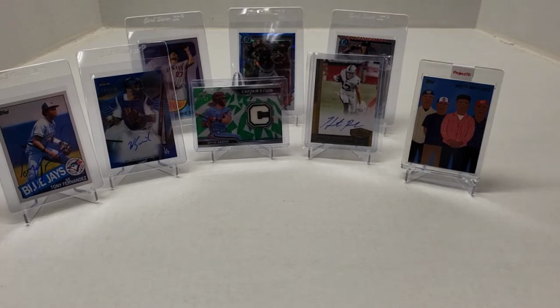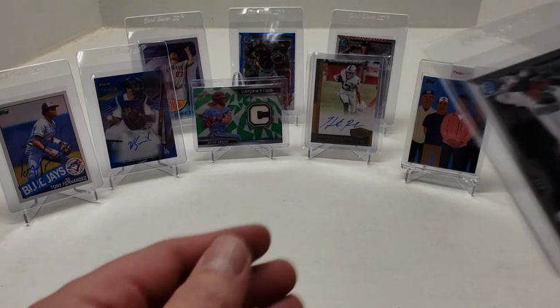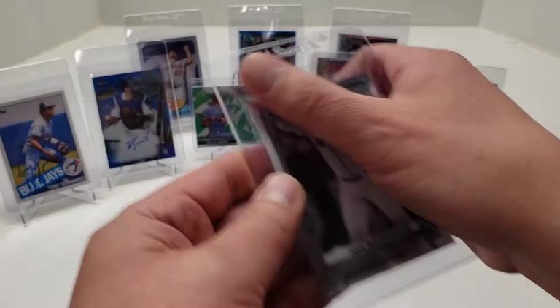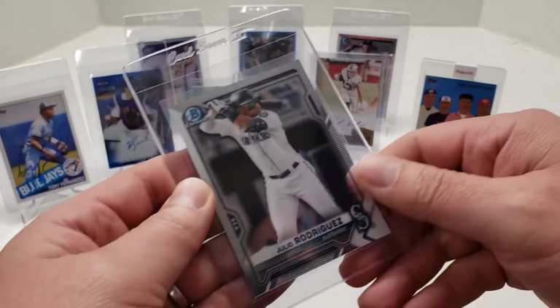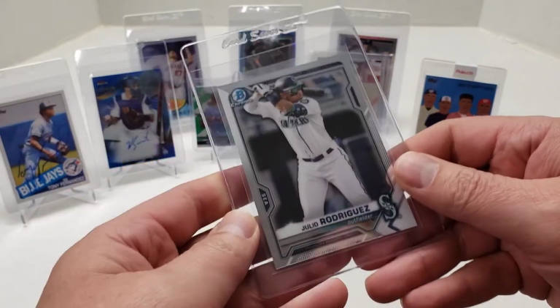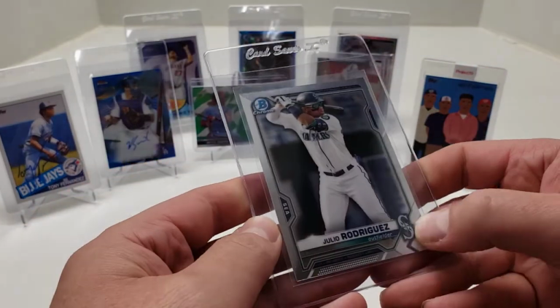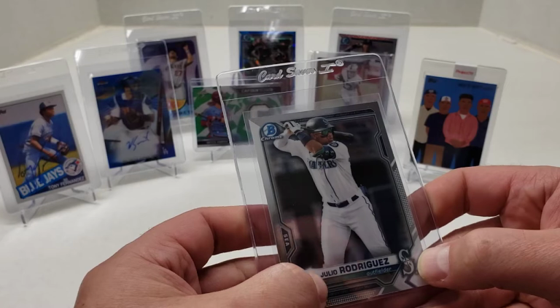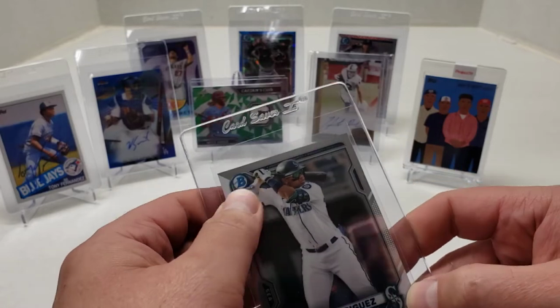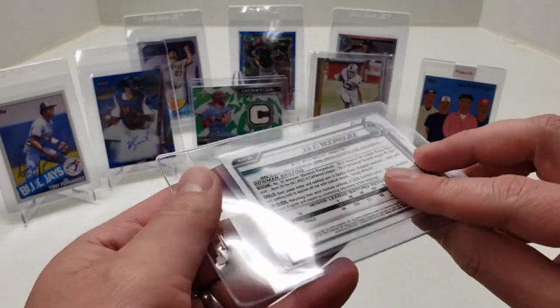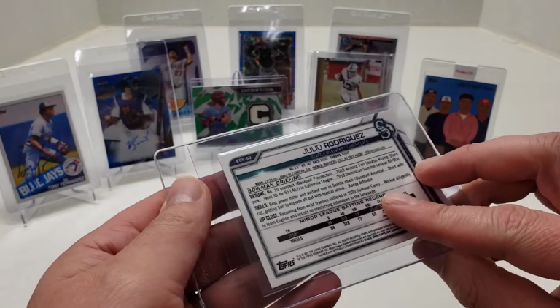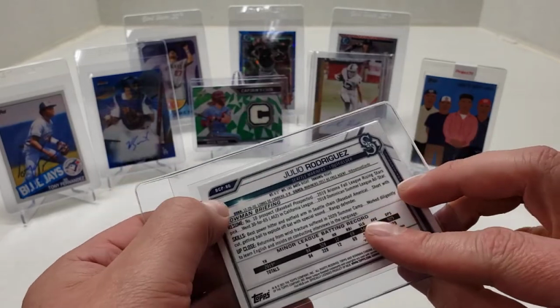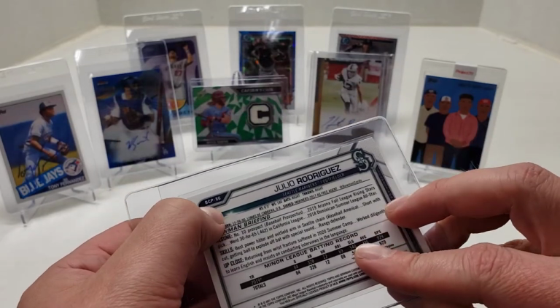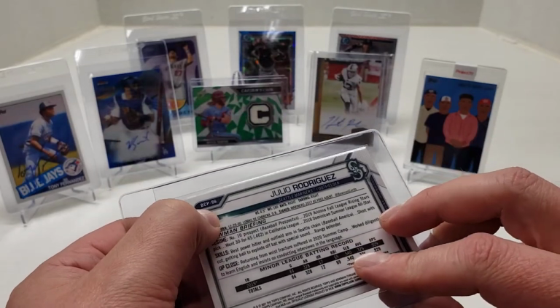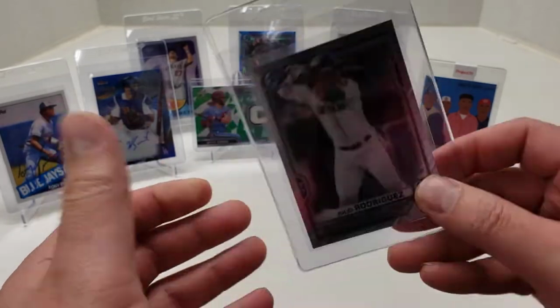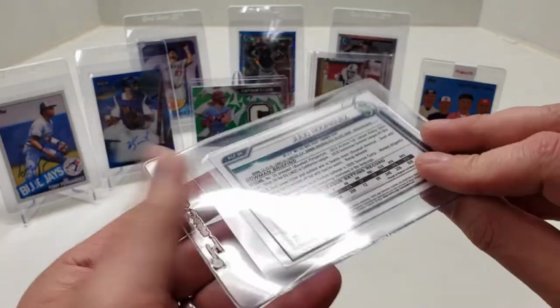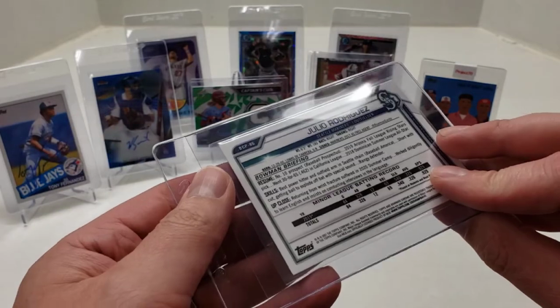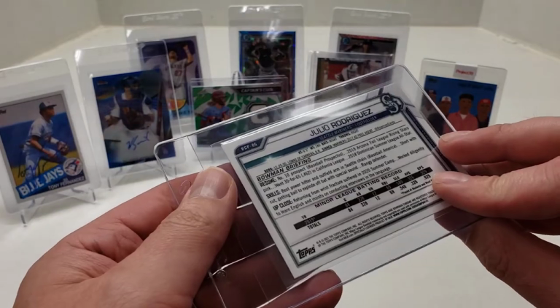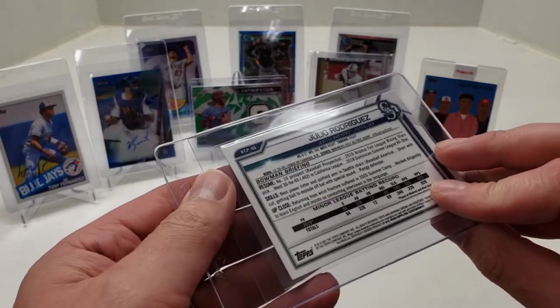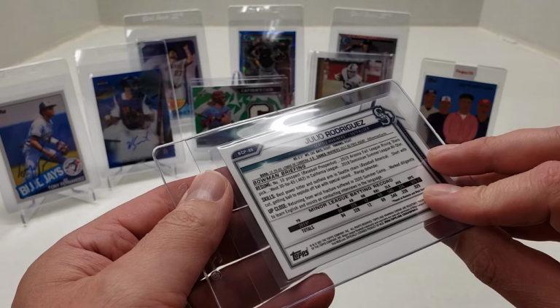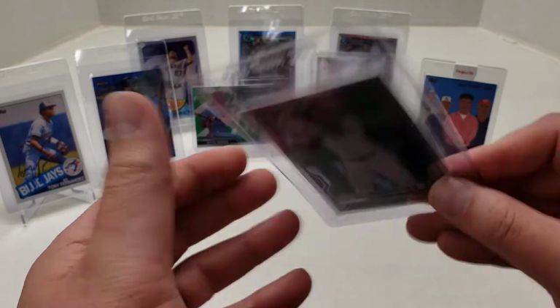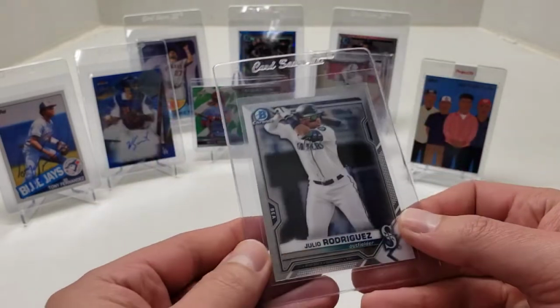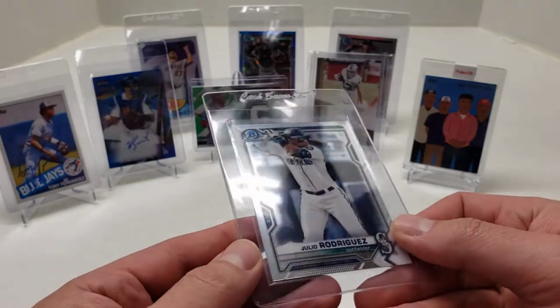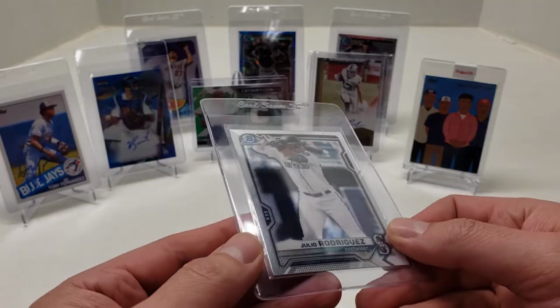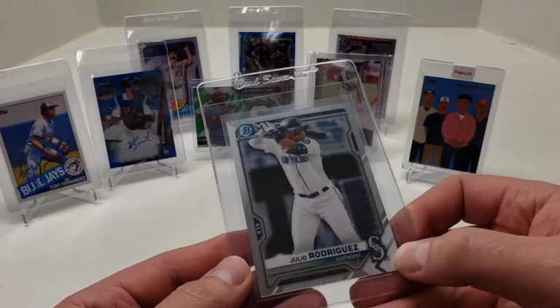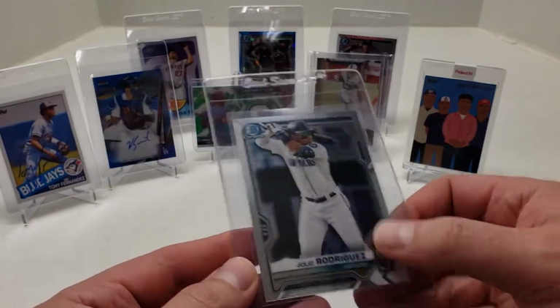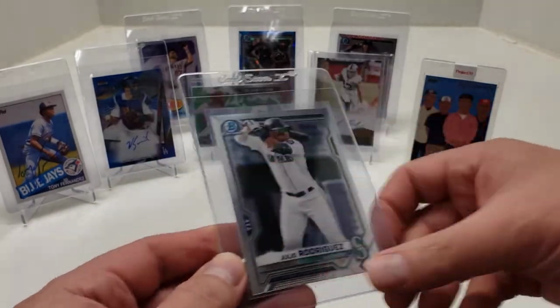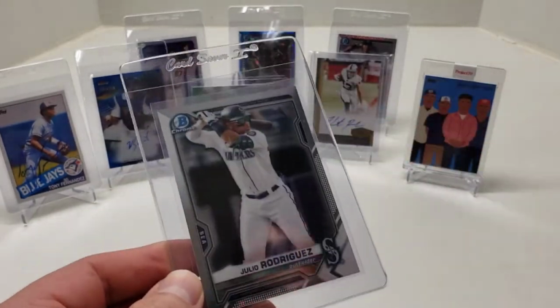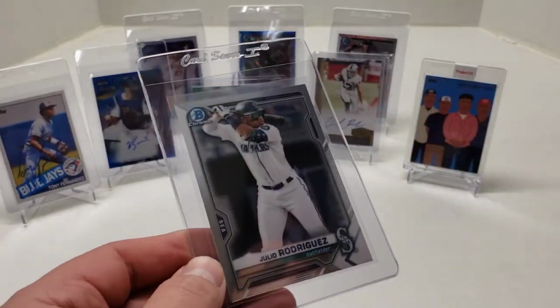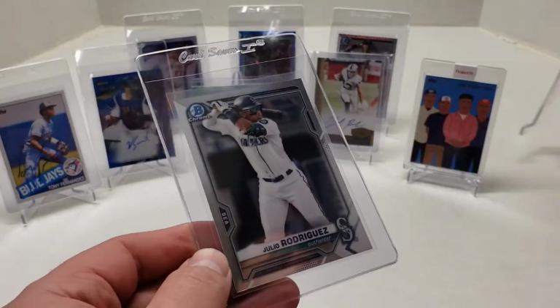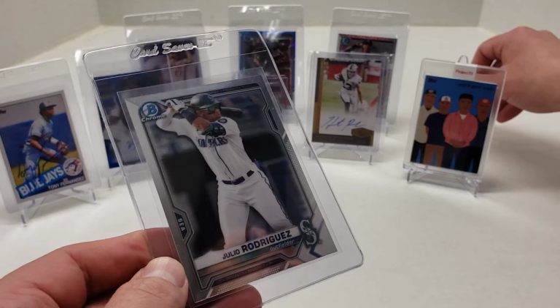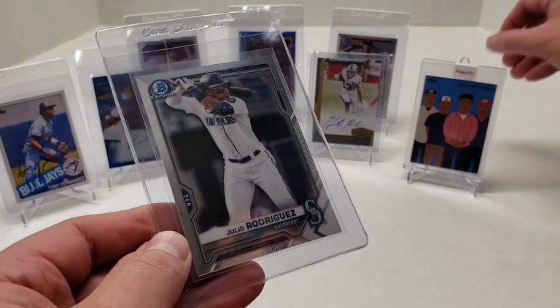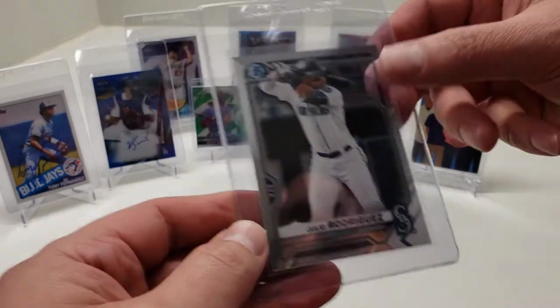Next one is a Julio Rodriguez Bowman Chrome Prospects 2021. Looks clean, not numbered. I'm going to get it graded.